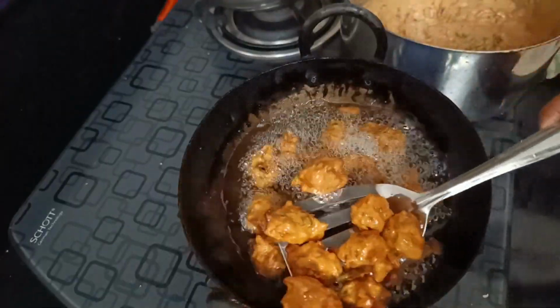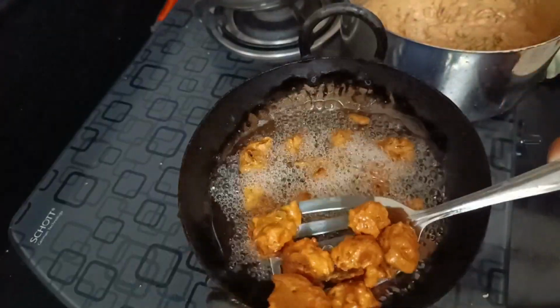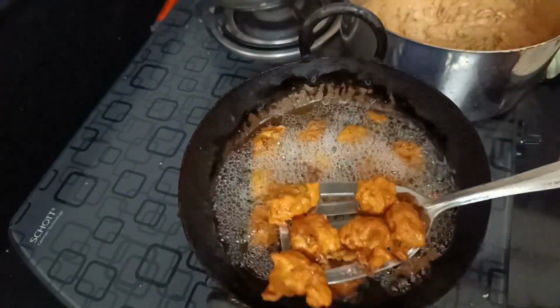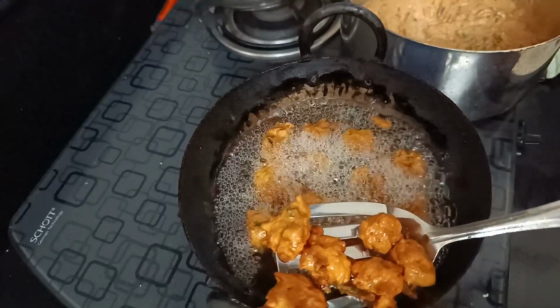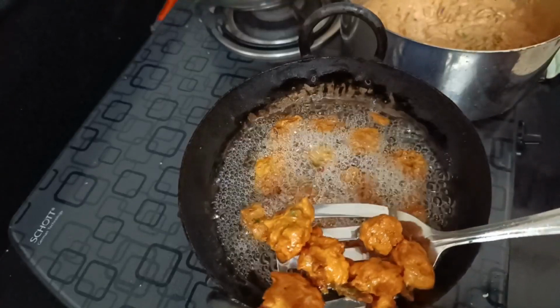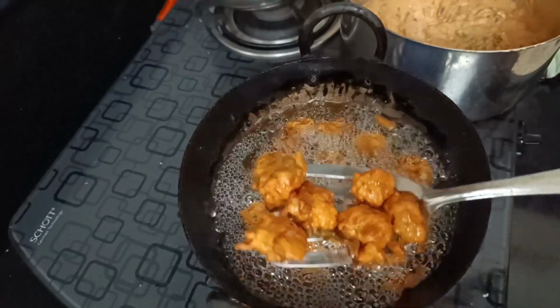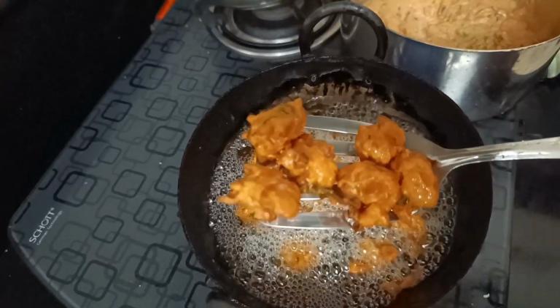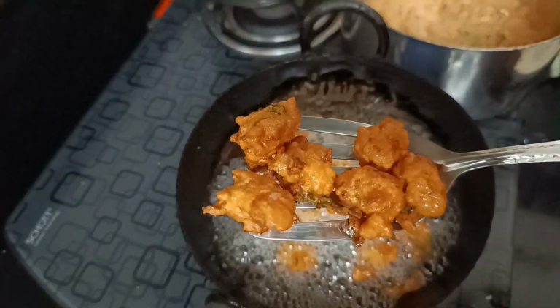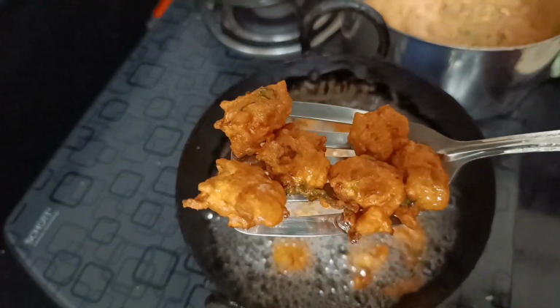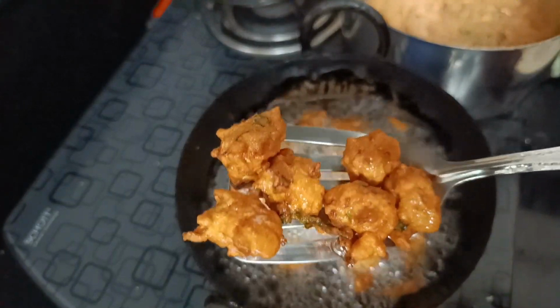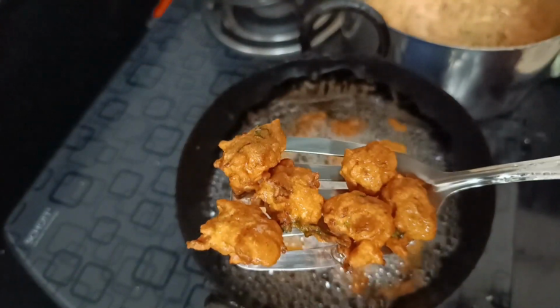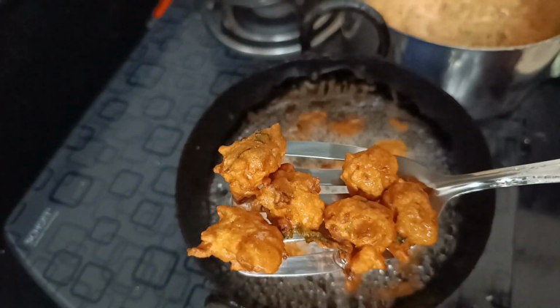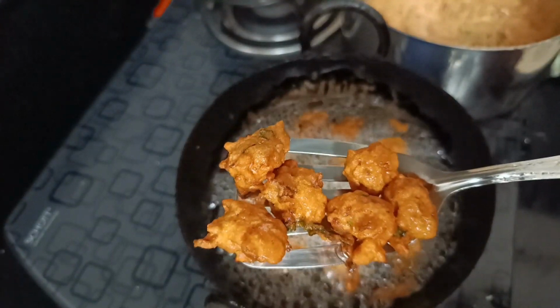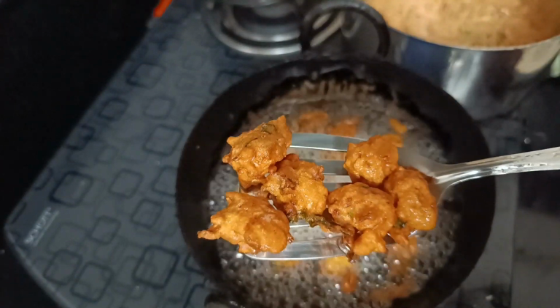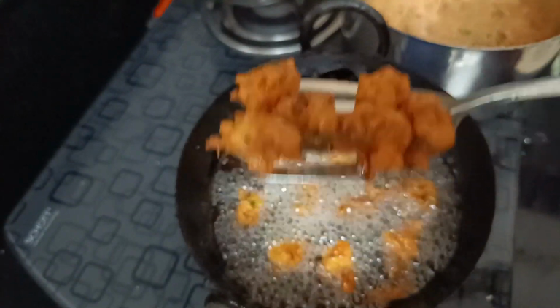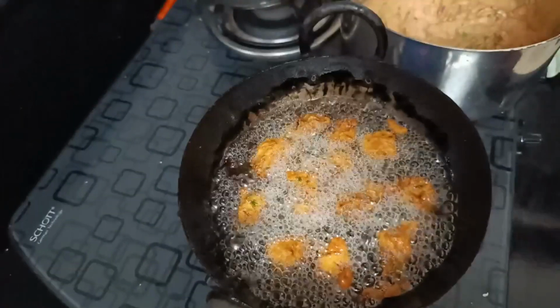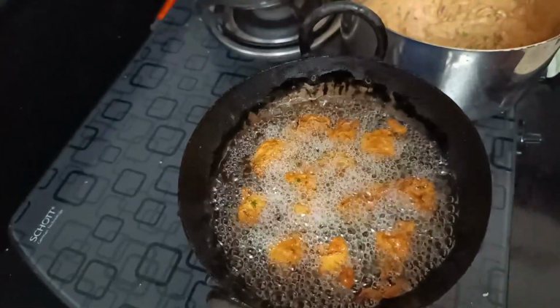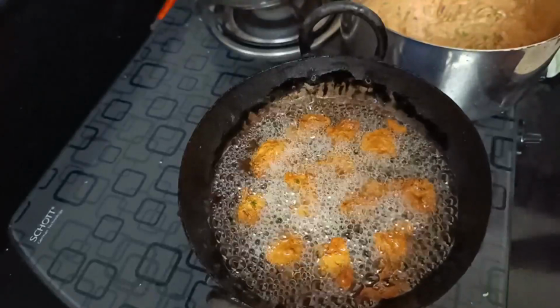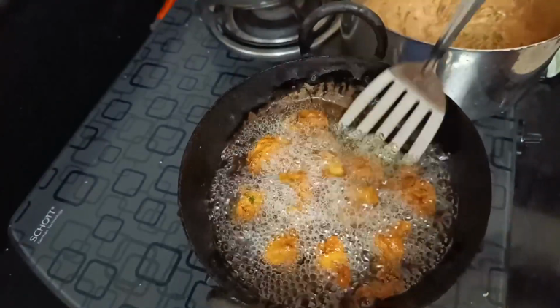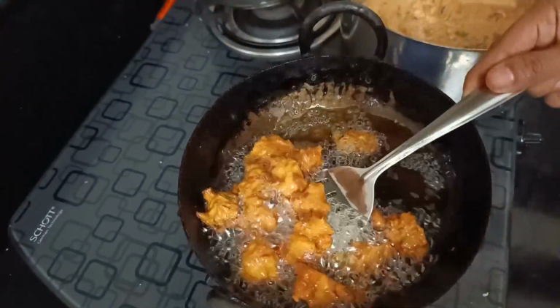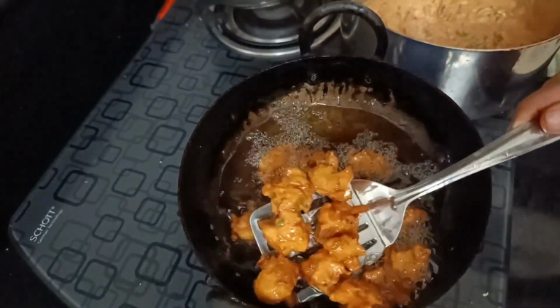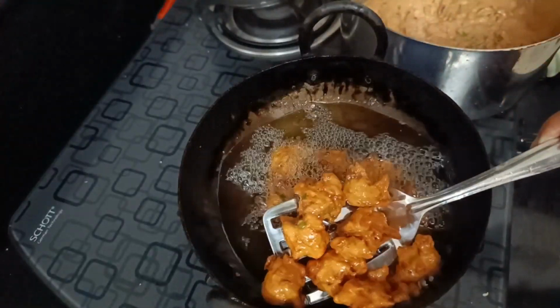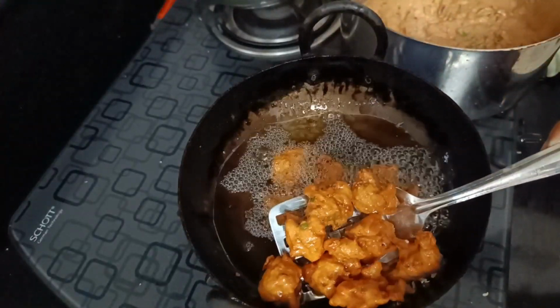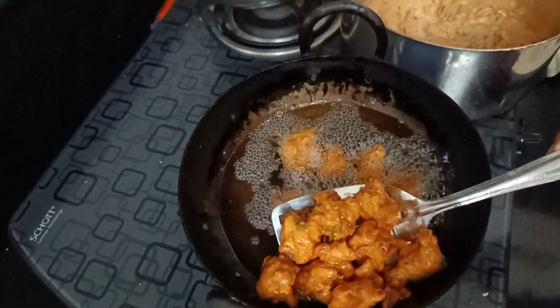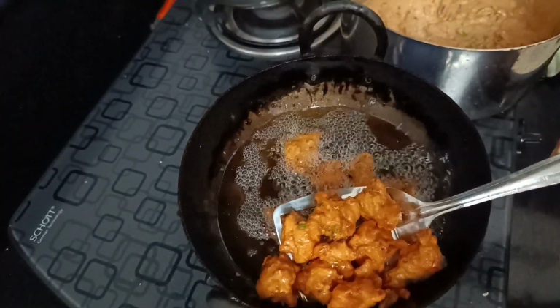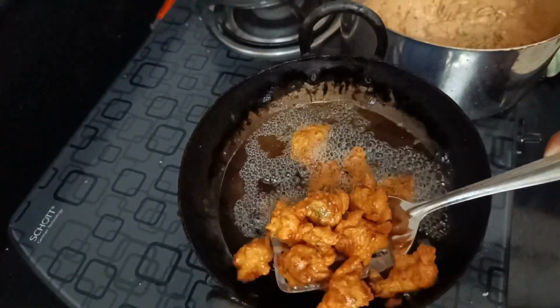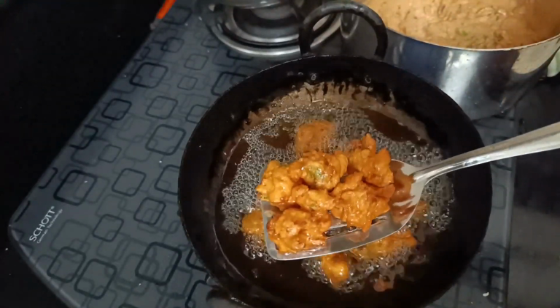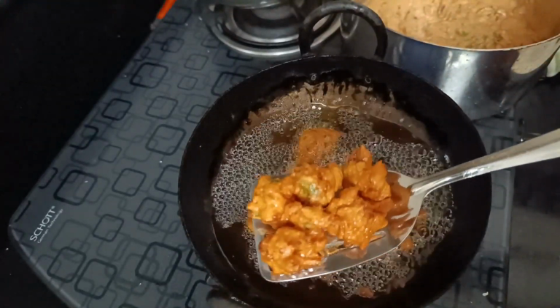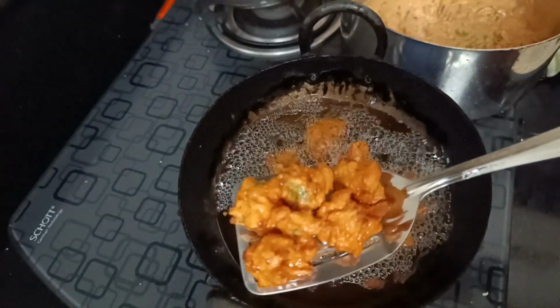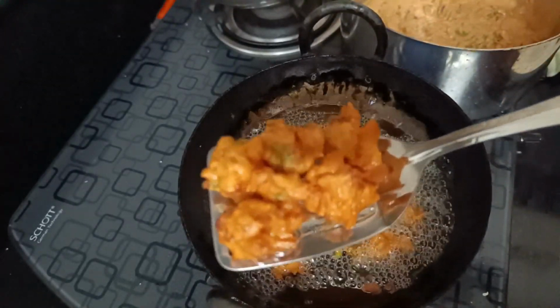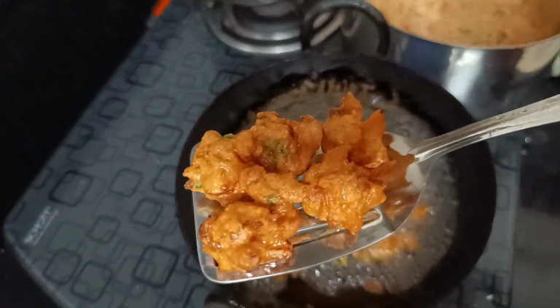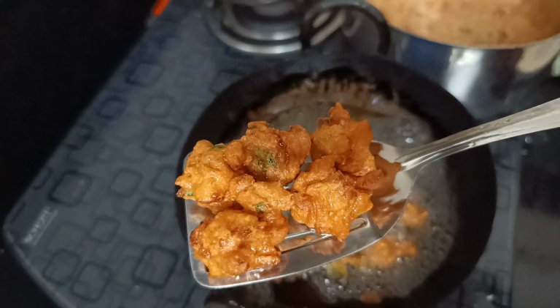Now you can see they are ready for the oven. It is ready for the oven.